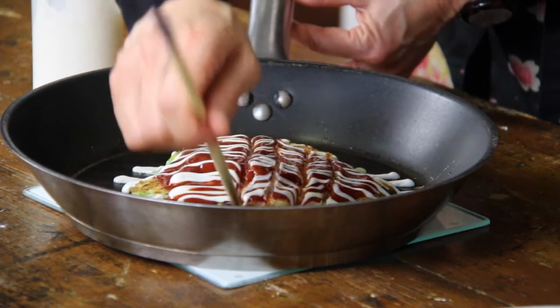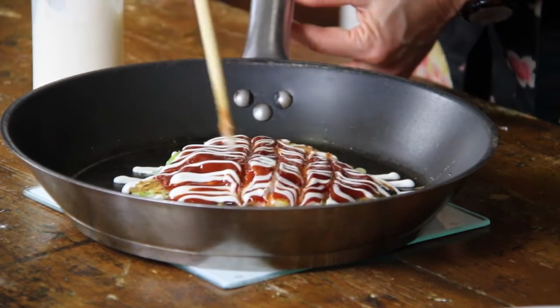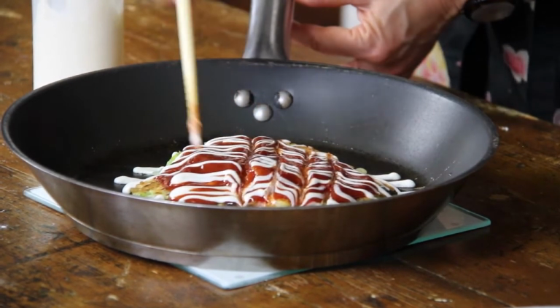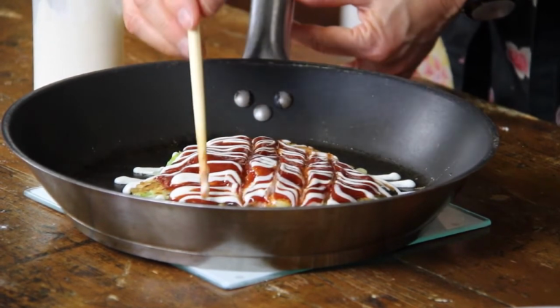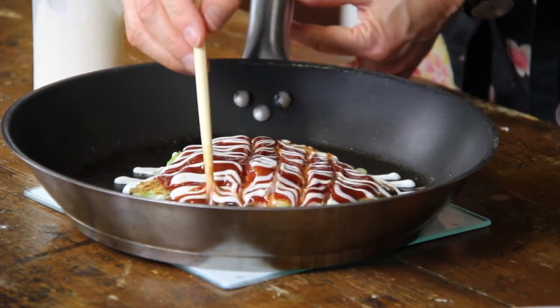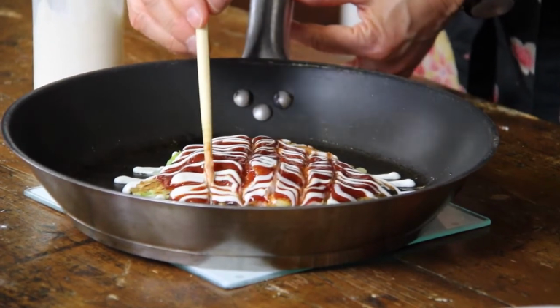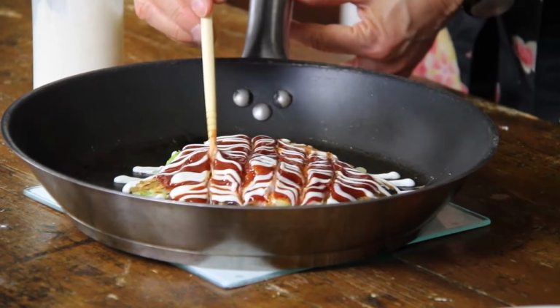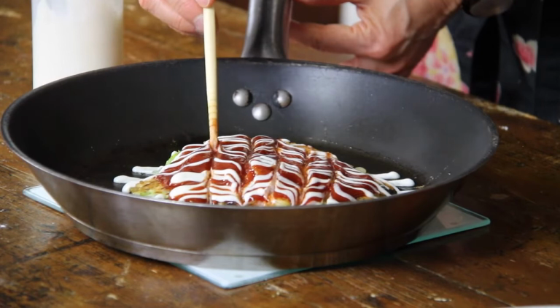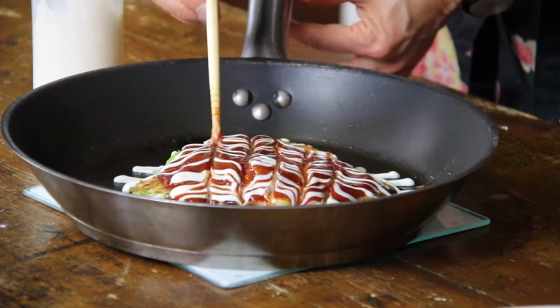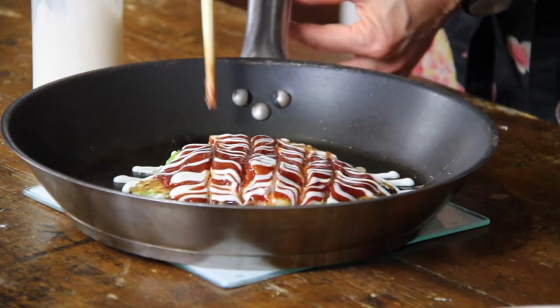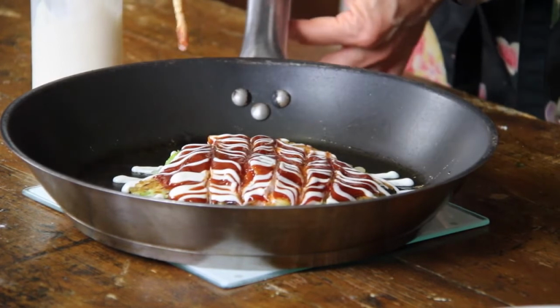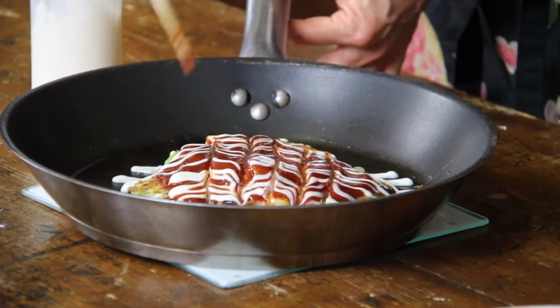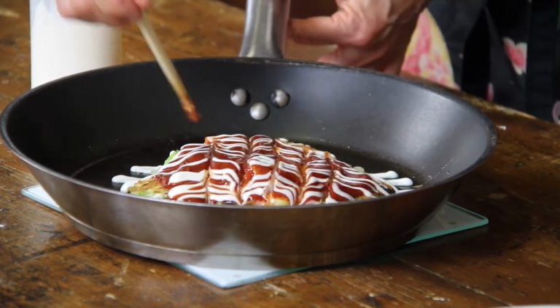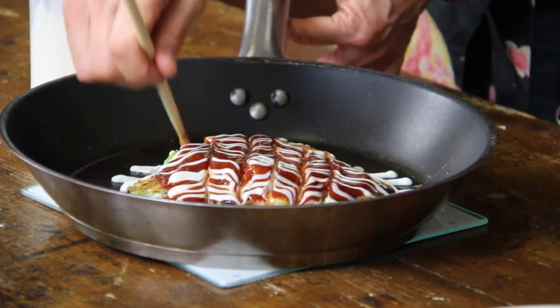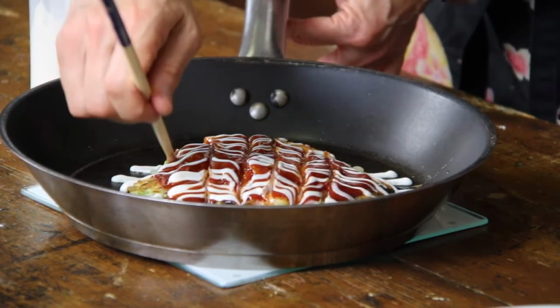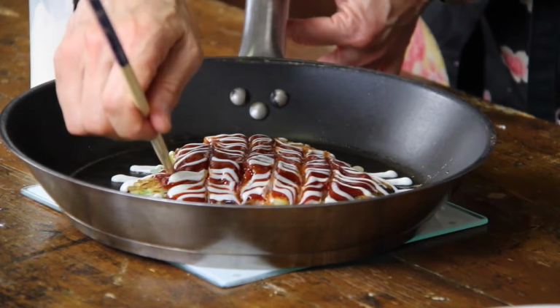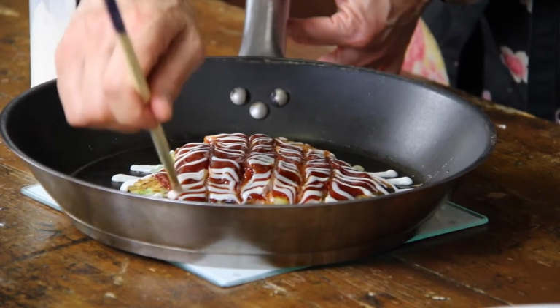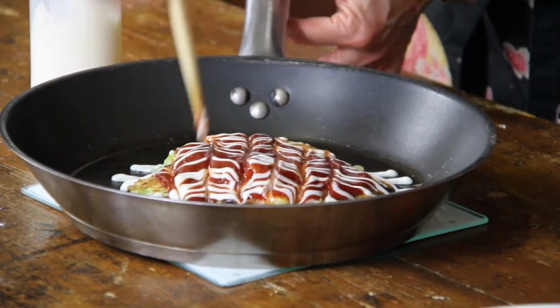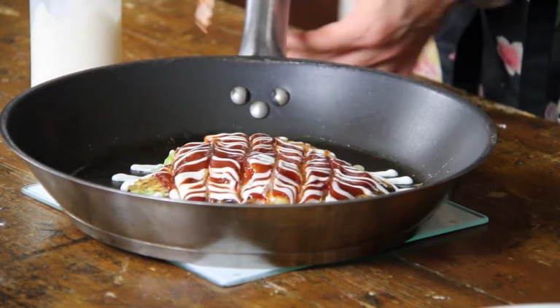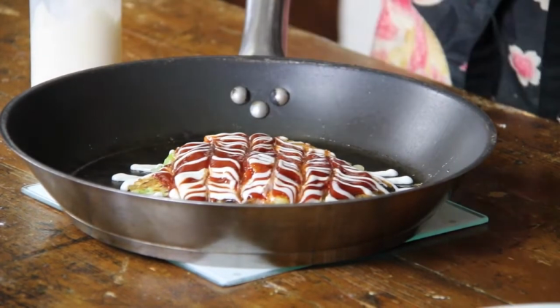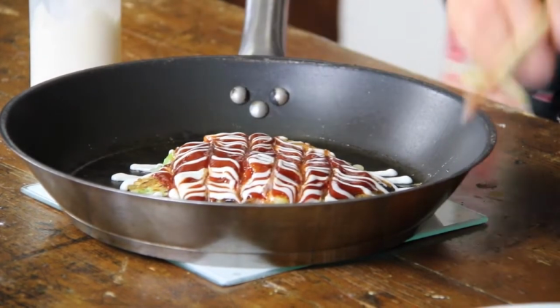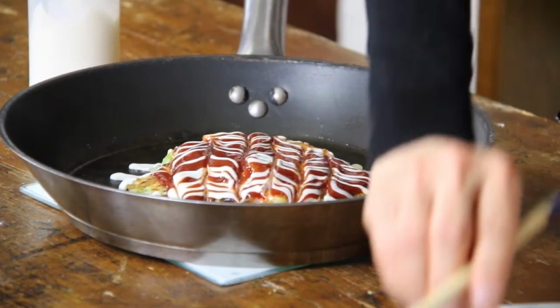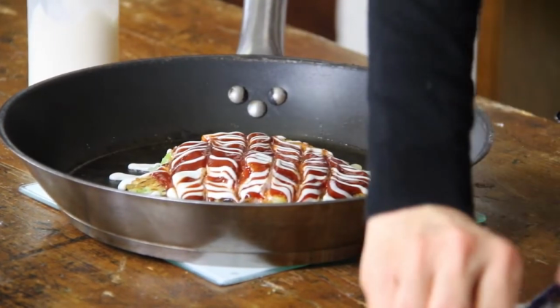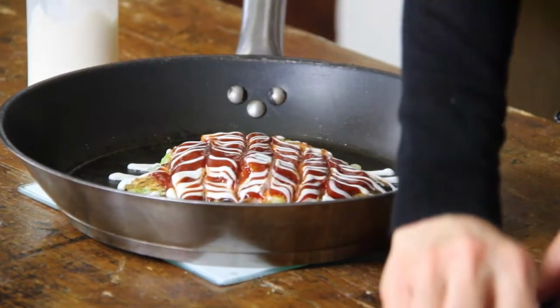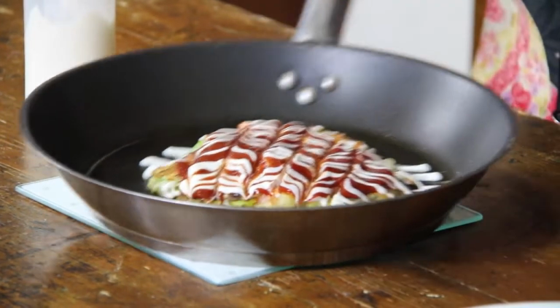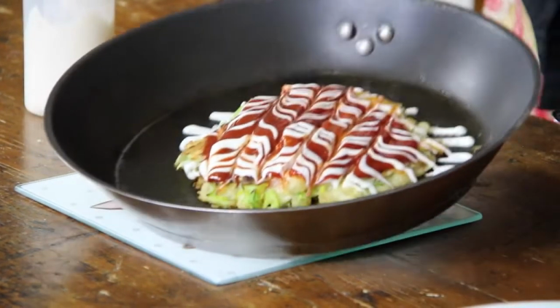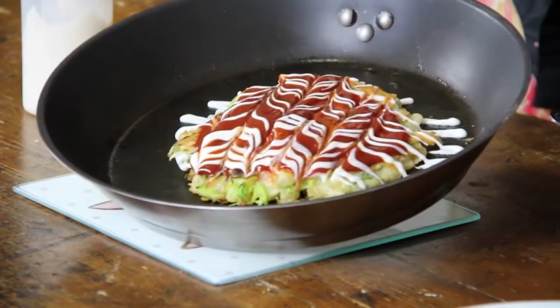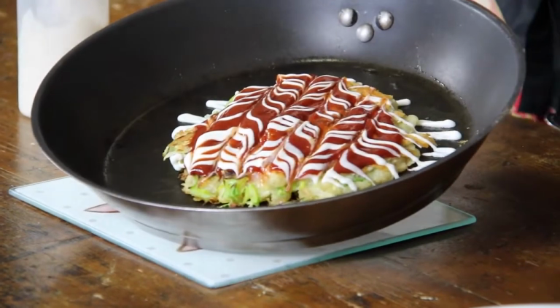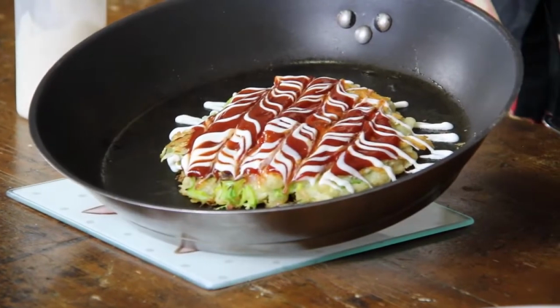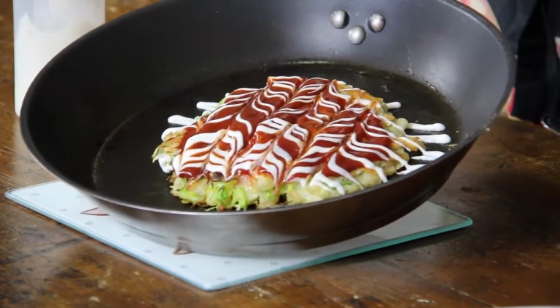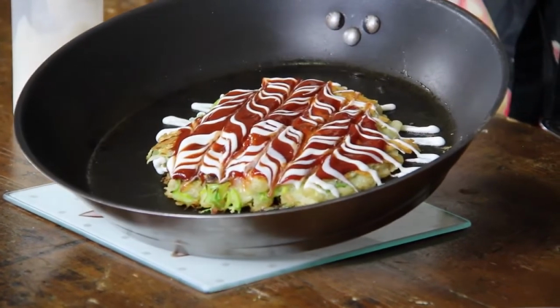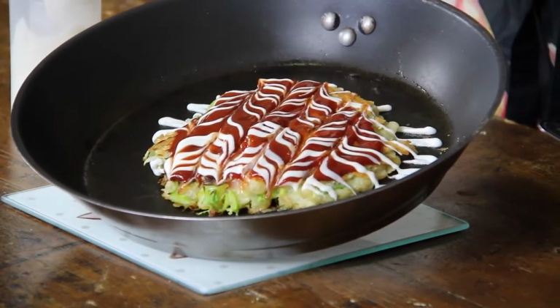Let's make a cute design. Done — it's ready. Let's start eating!